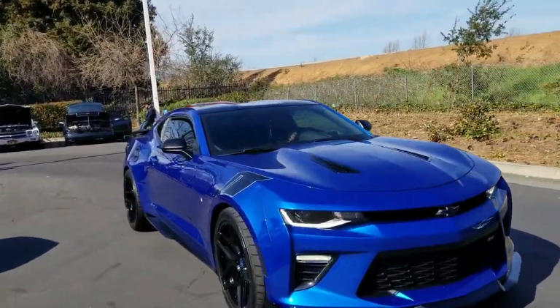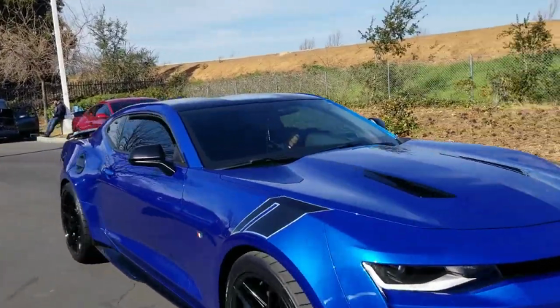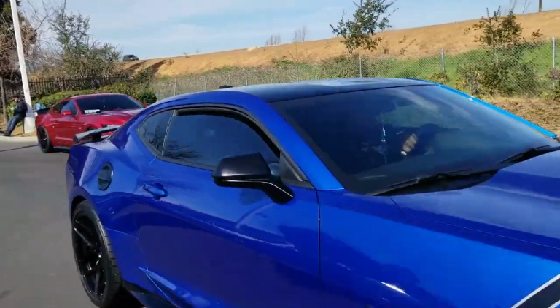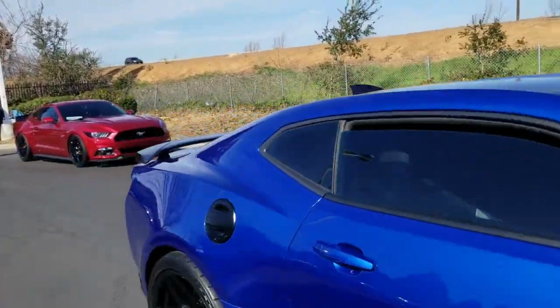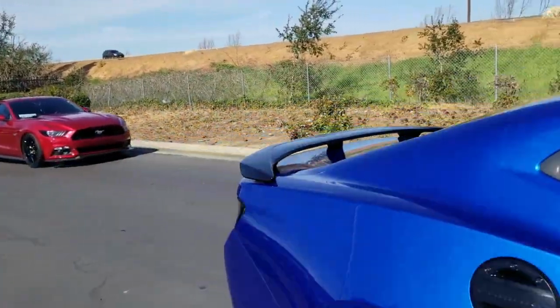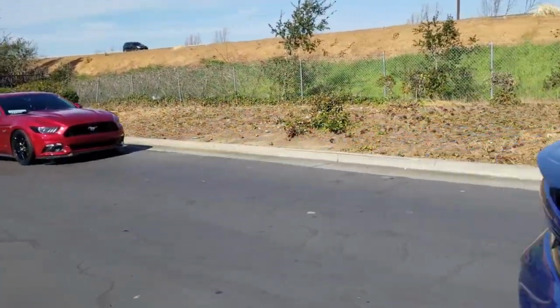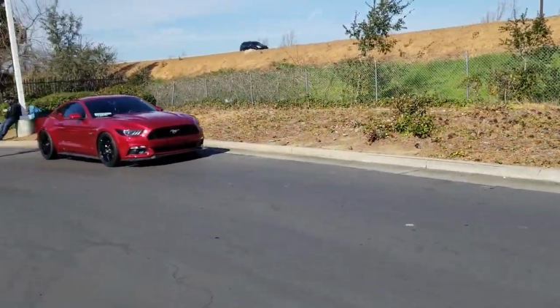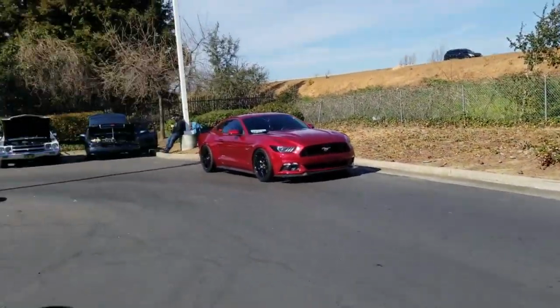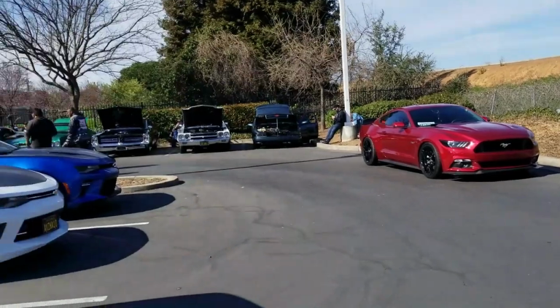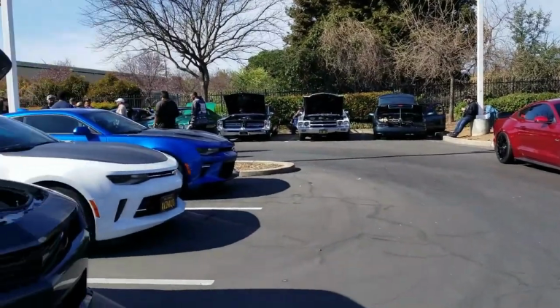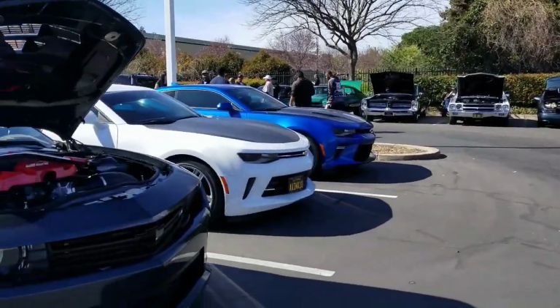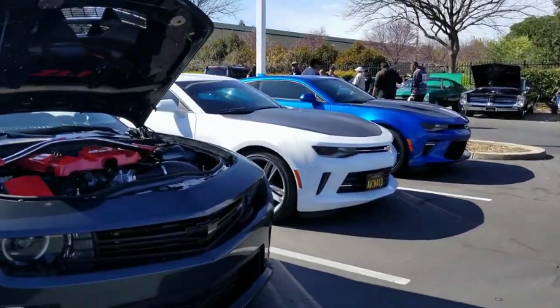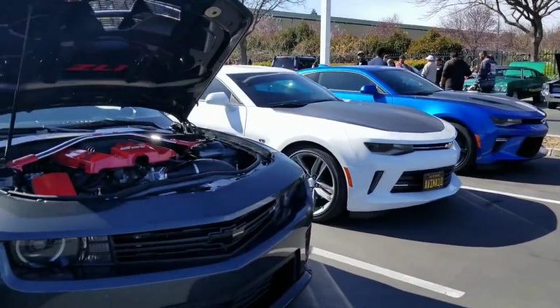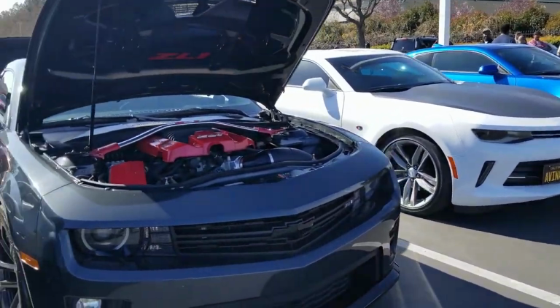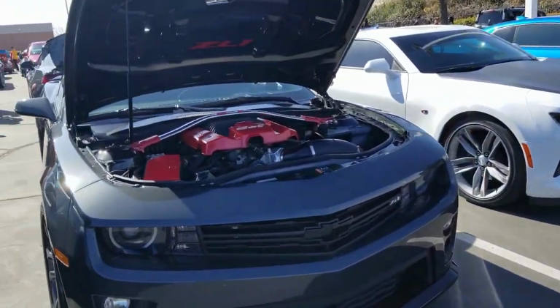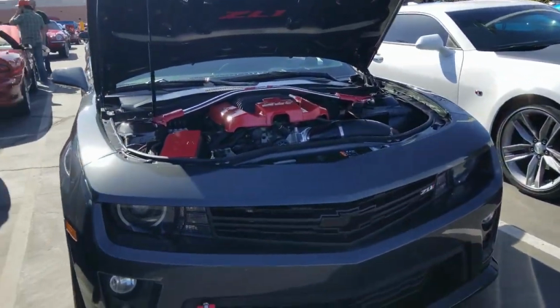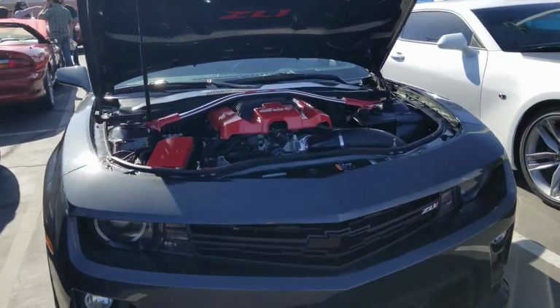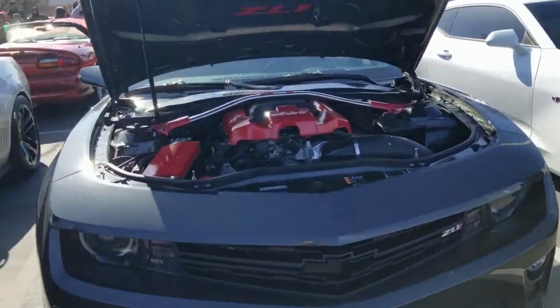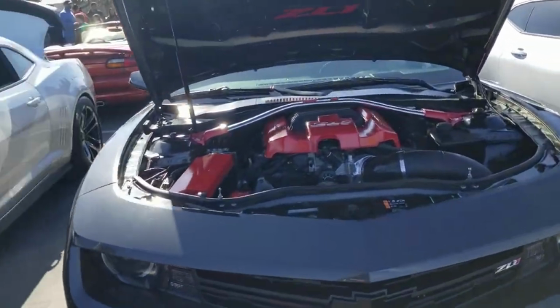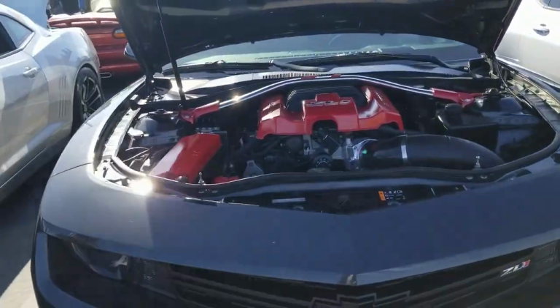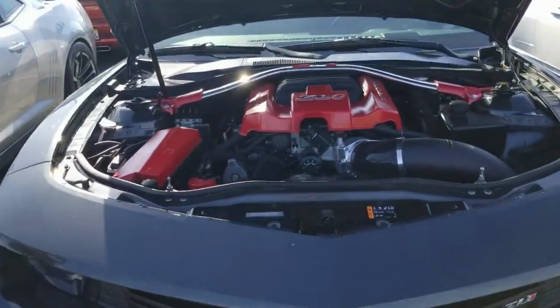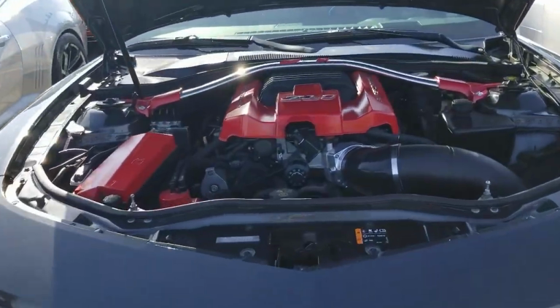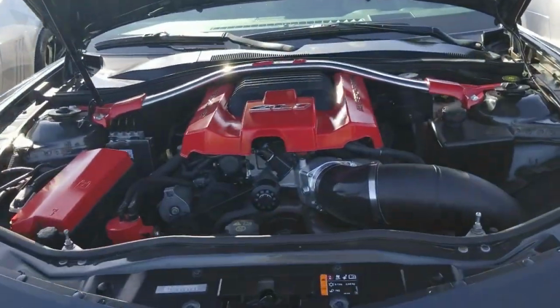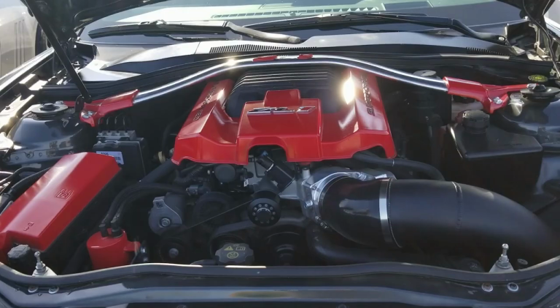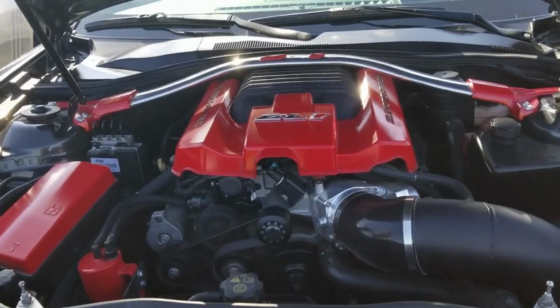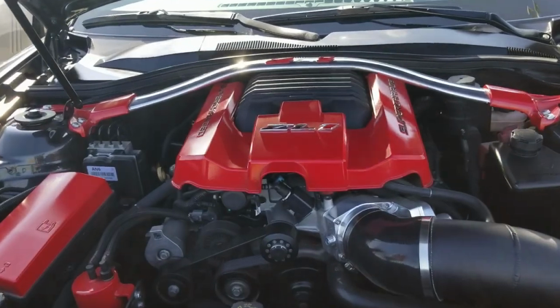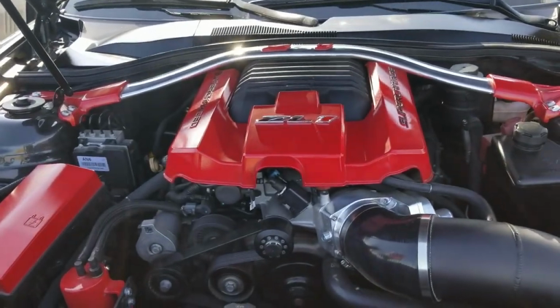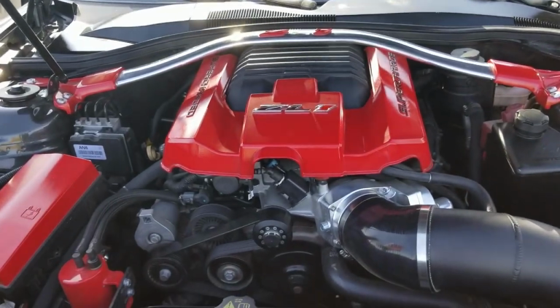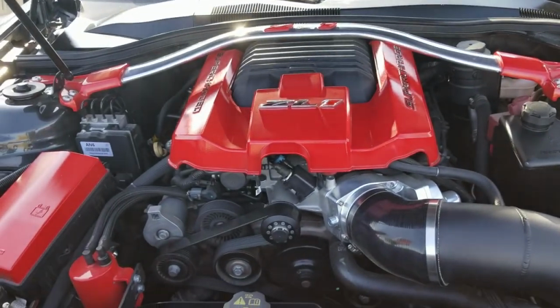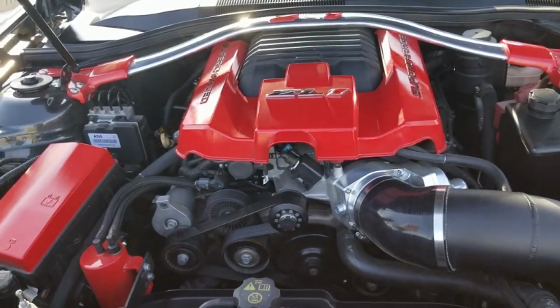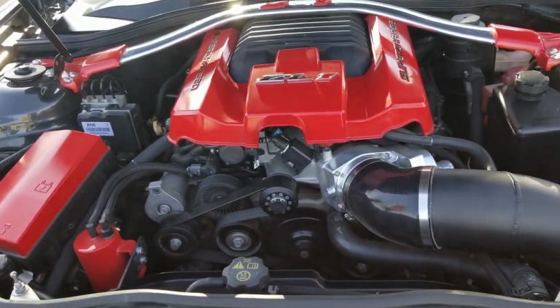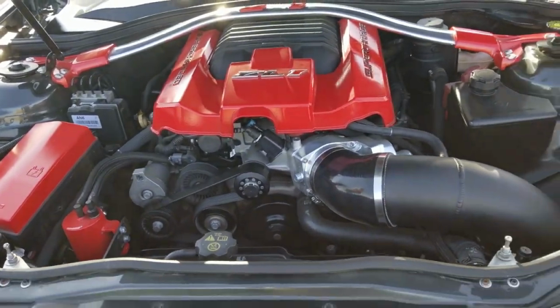Pretty SS right there. Wow, look at that. That Z01 right there — isn't that awesome?